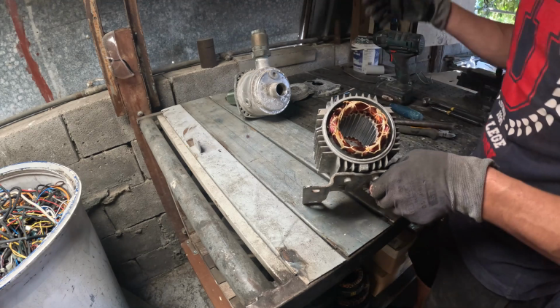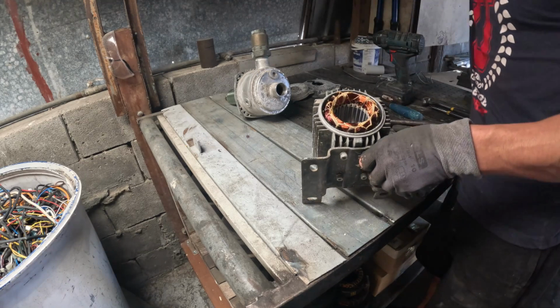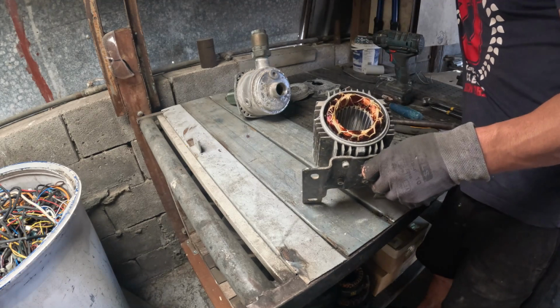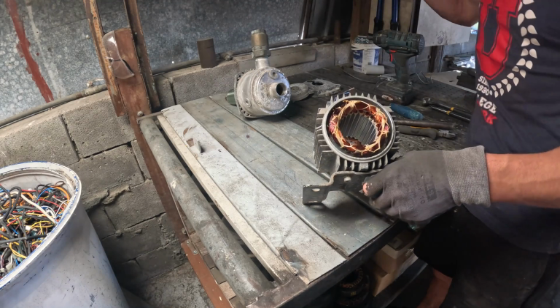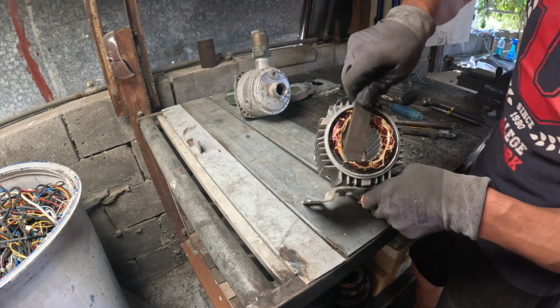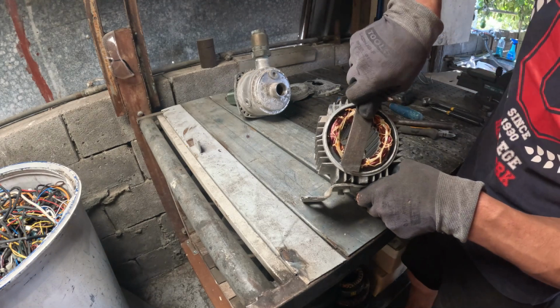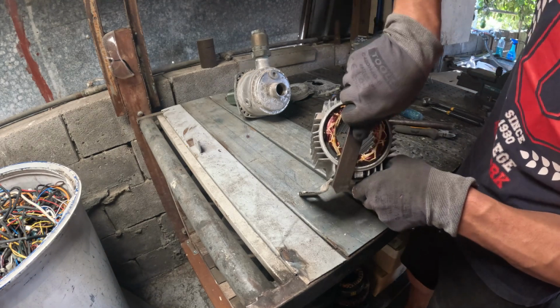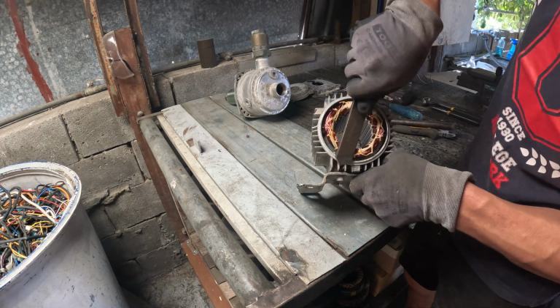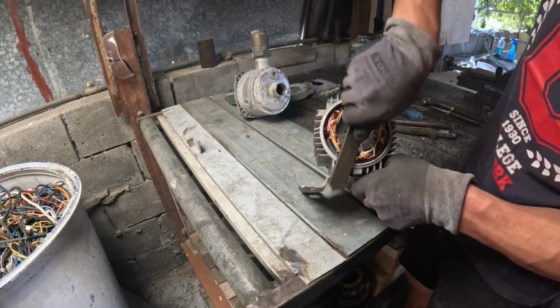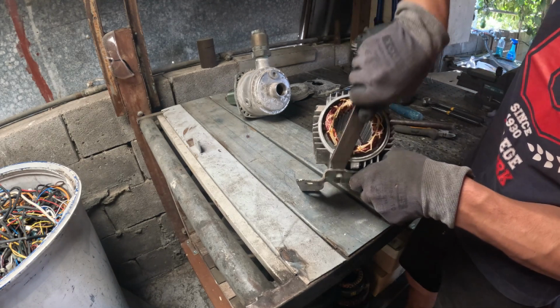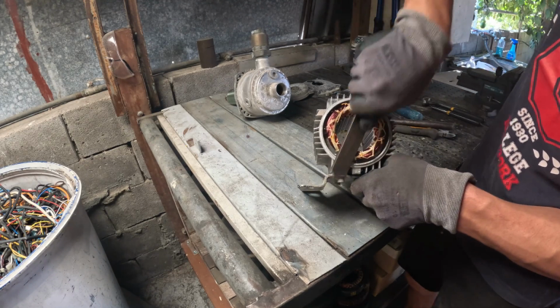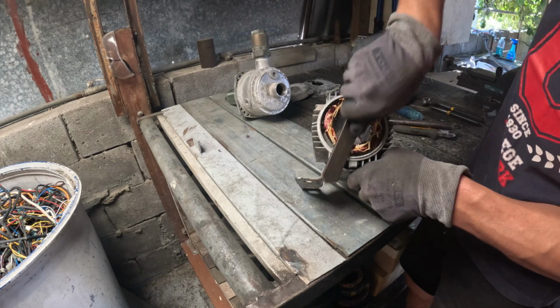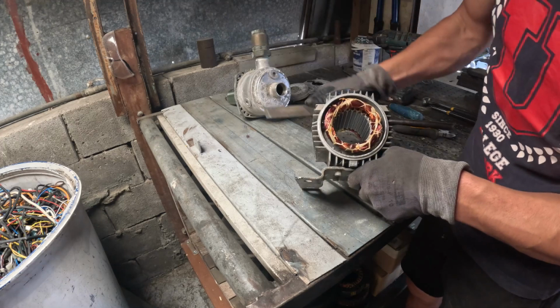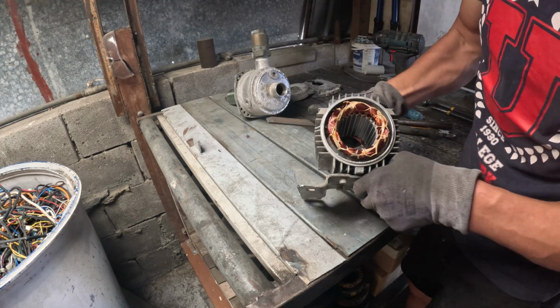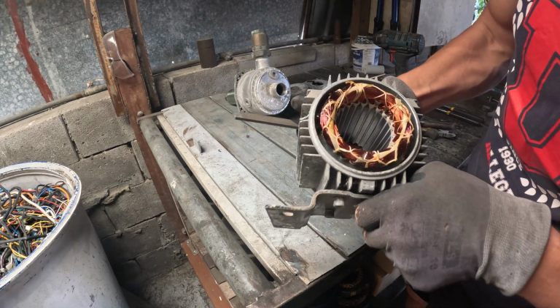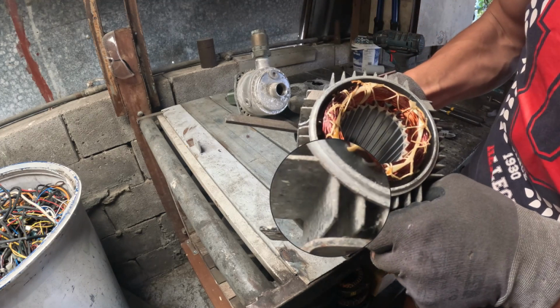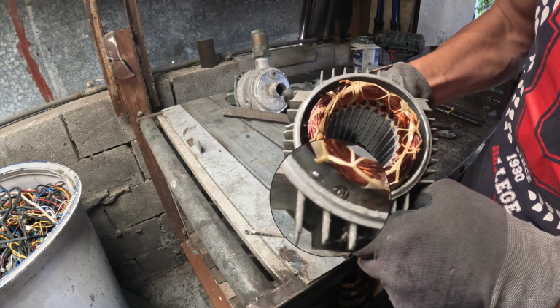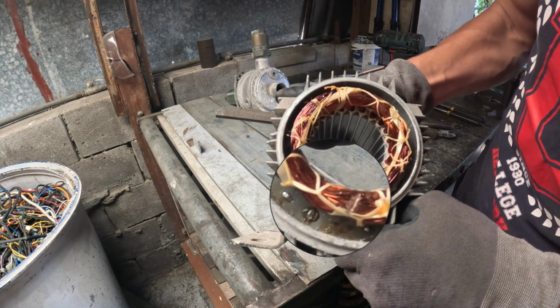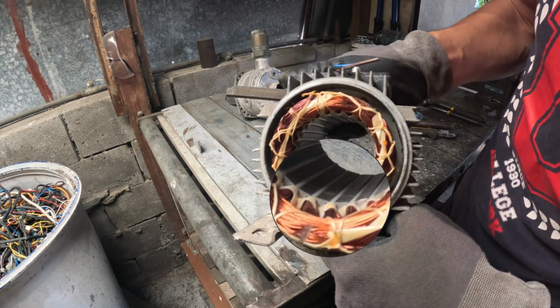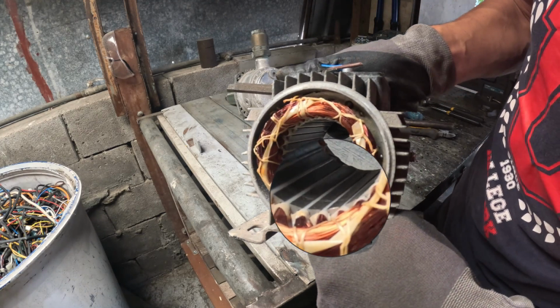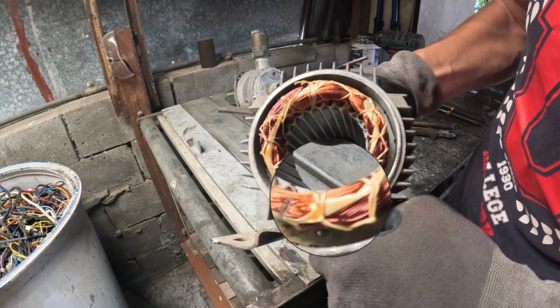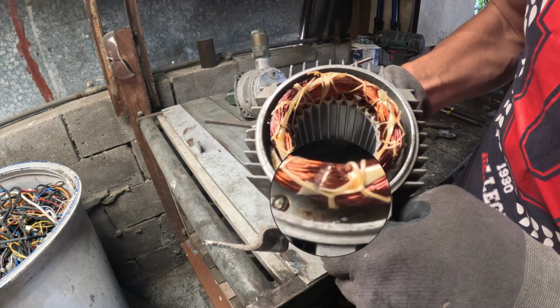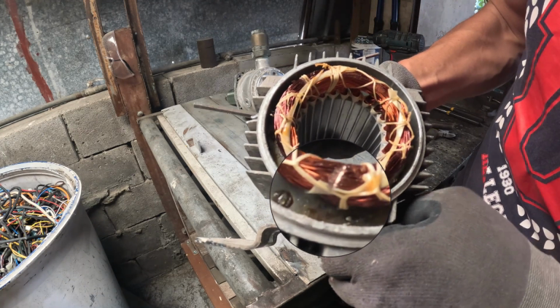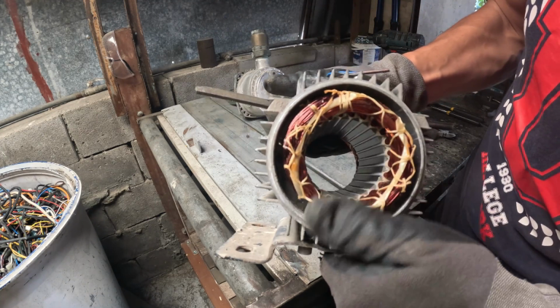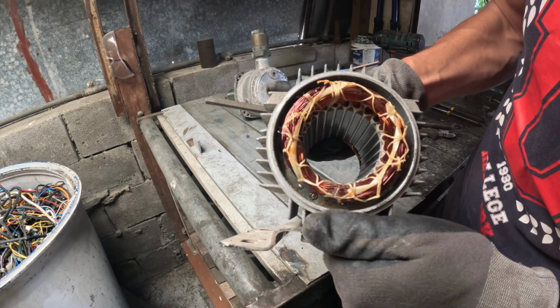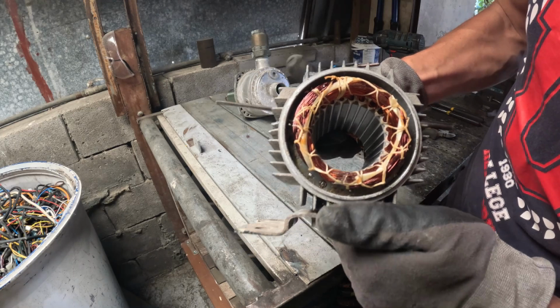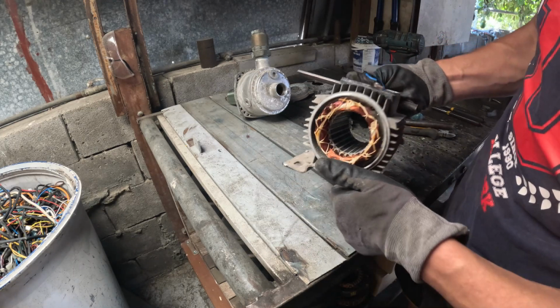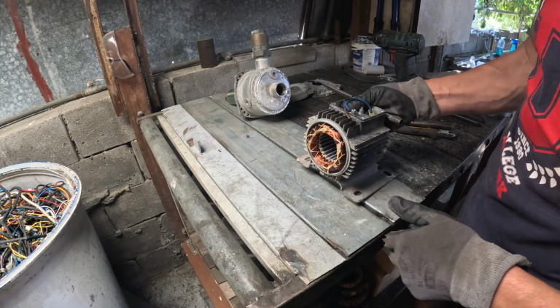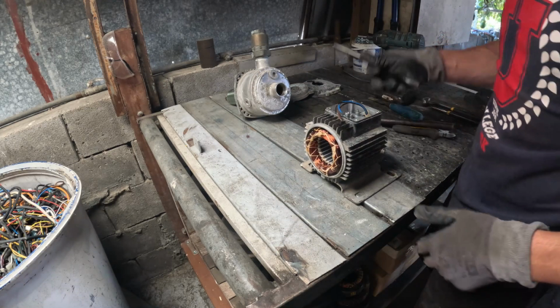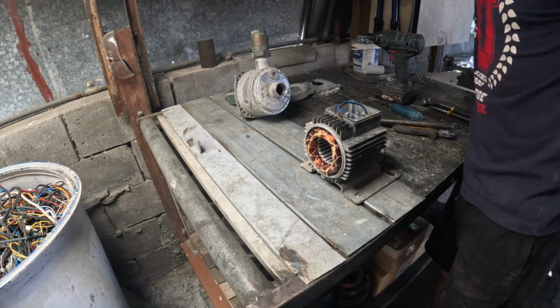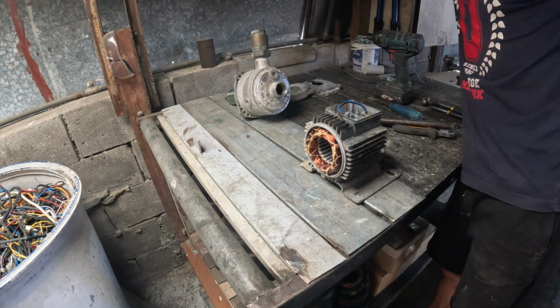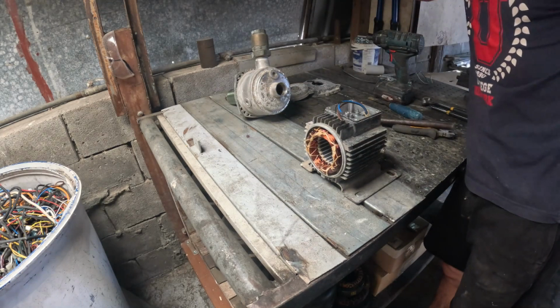Now, this is where the money hides — that's the stator windings. That reddish color is varnished copper wire. You can tell it's real copper by the warm color and the resistance to magnet pull. If it were aluminum, it'd look silver and feel lighter.